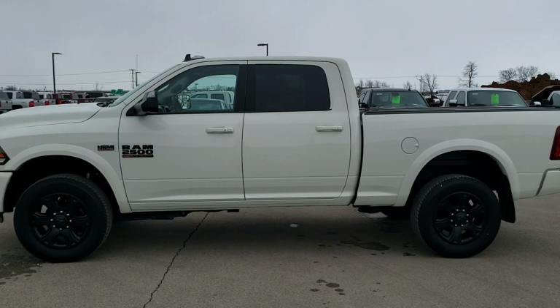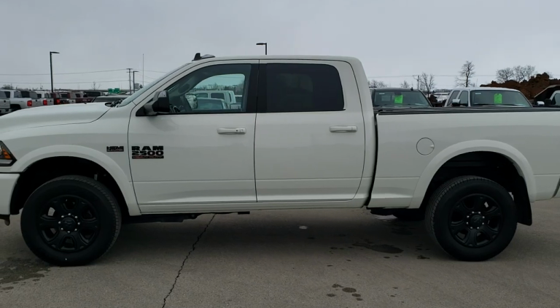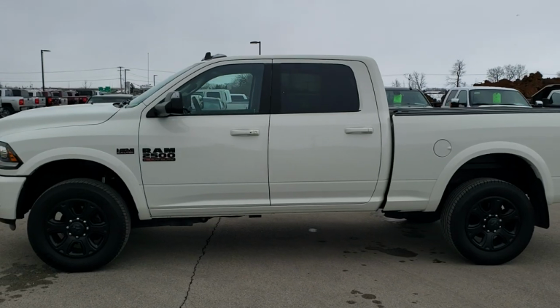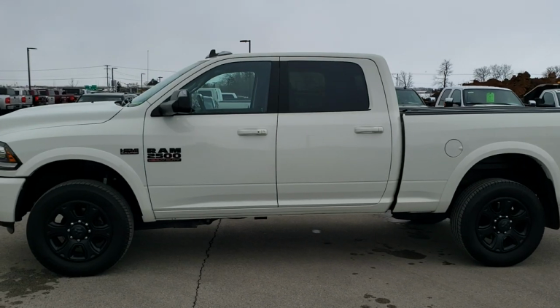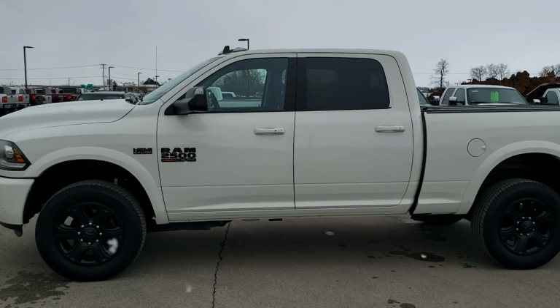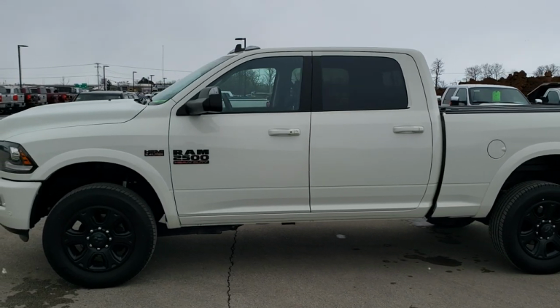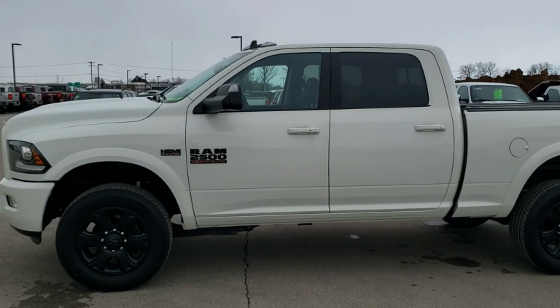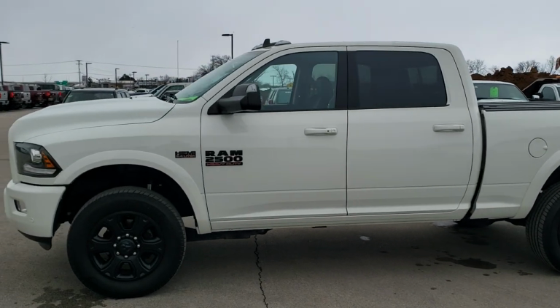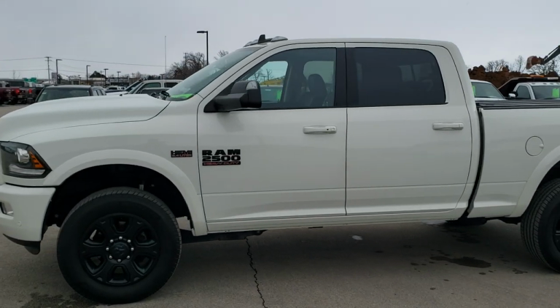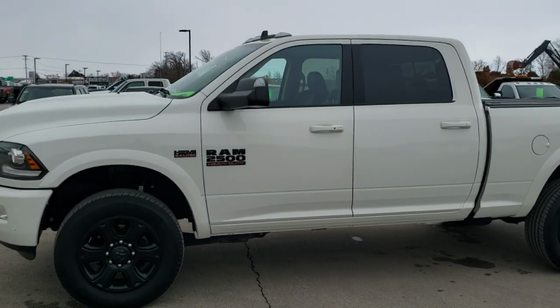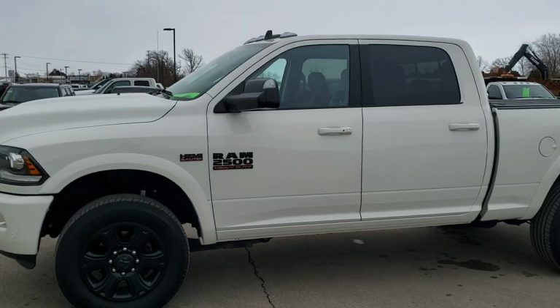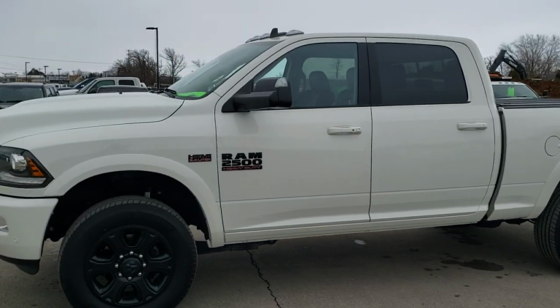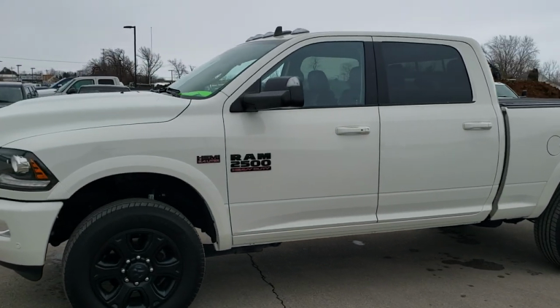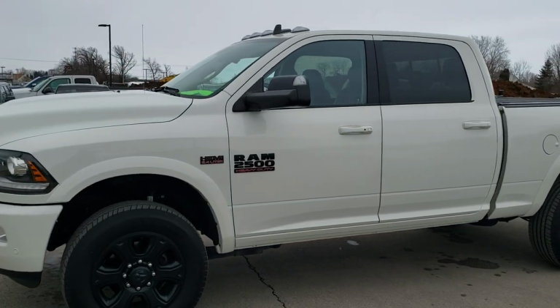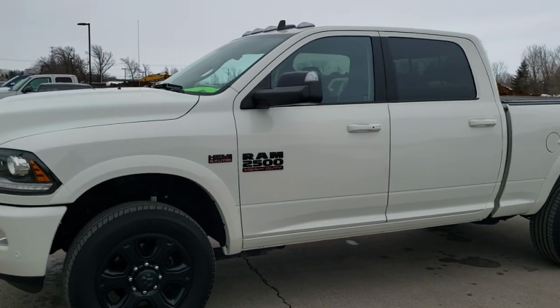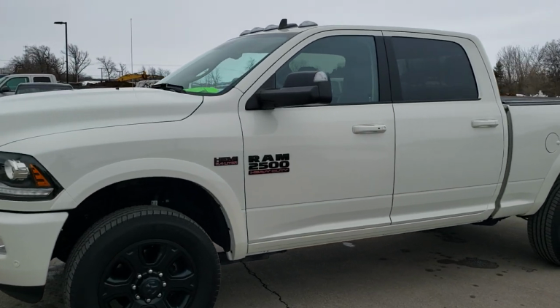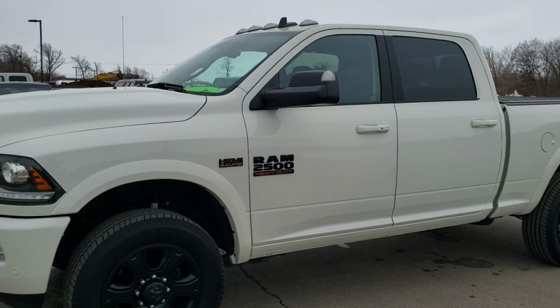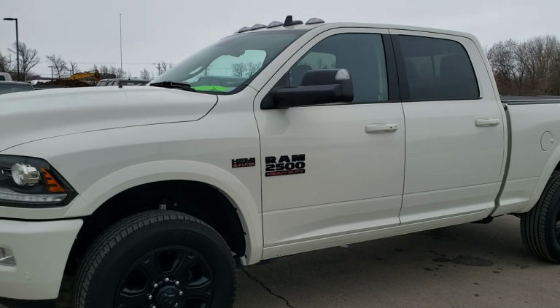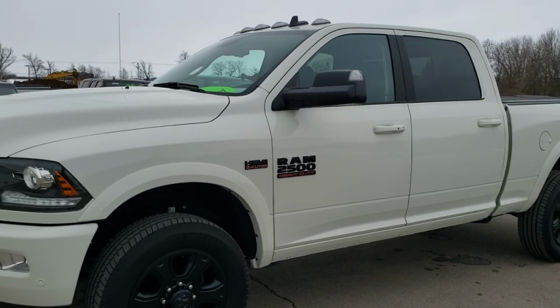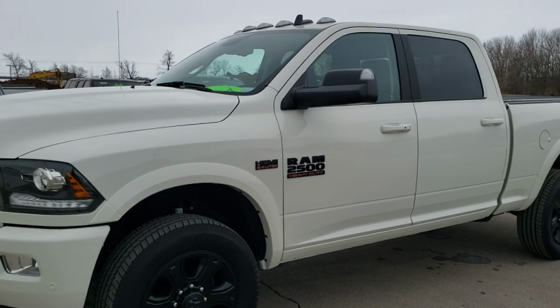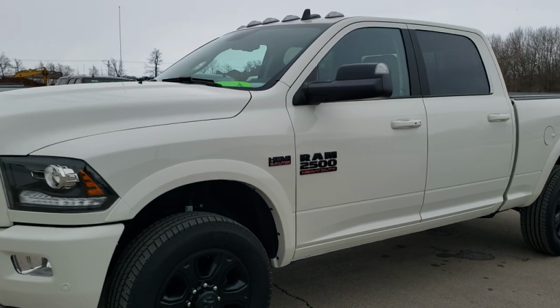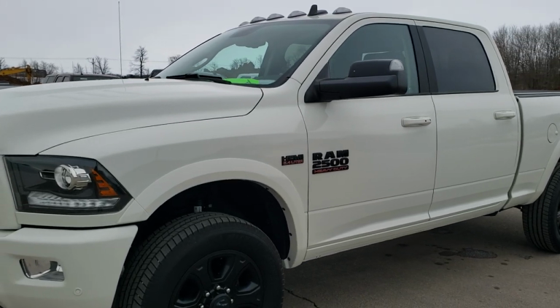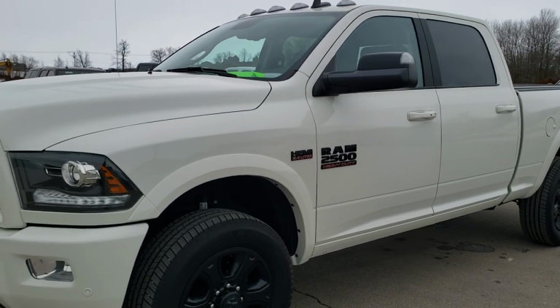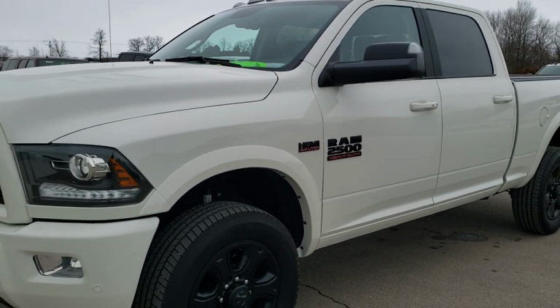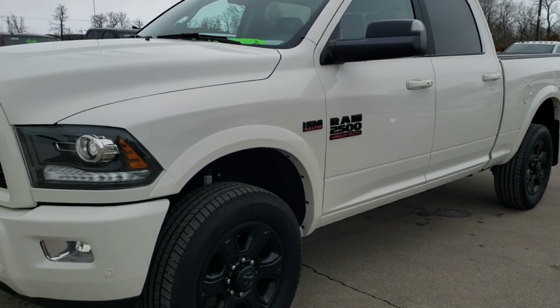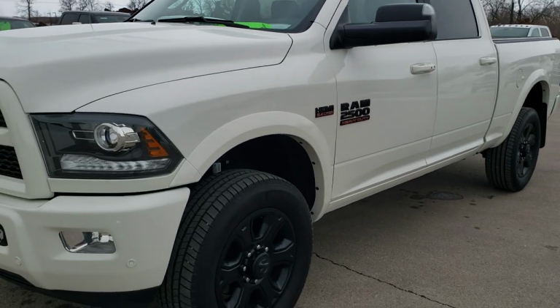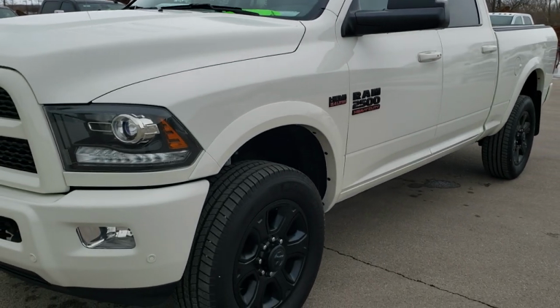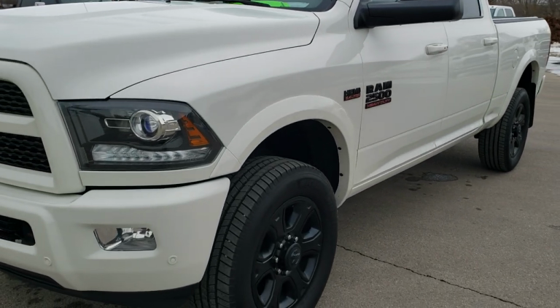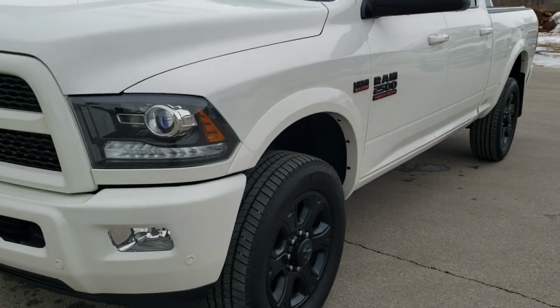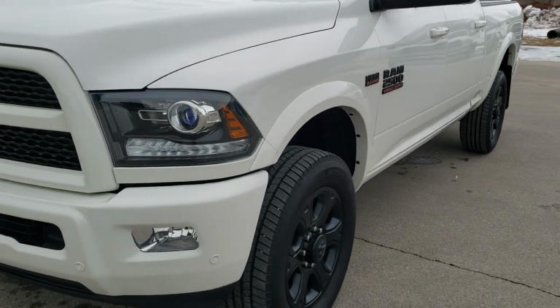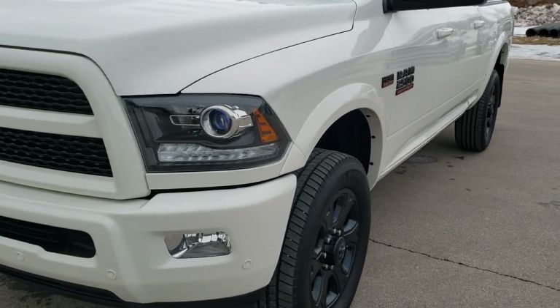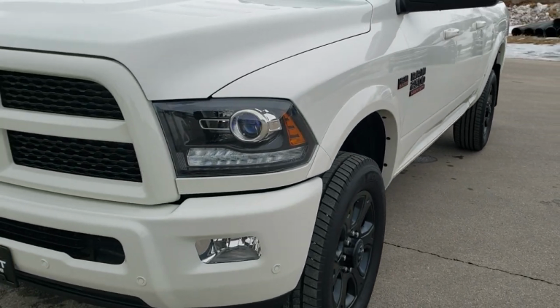This is stock number 10505. We're here at Summit Automotive in Fond du Lac, Wisconsin, your new and used heavy-duty truck and Ram headquarters.